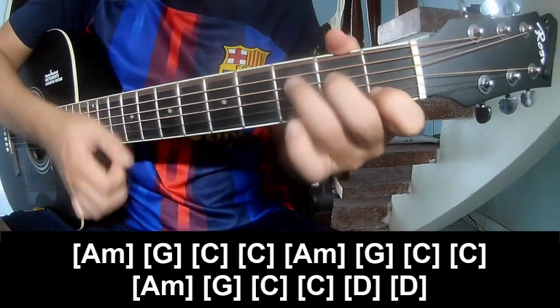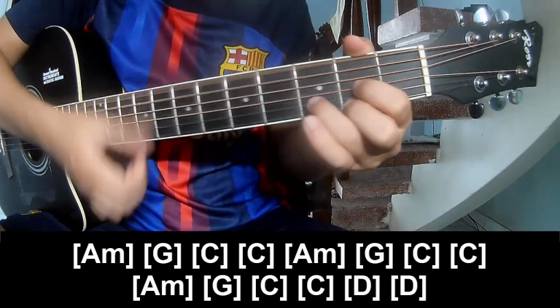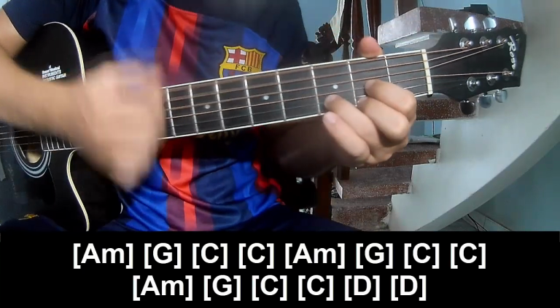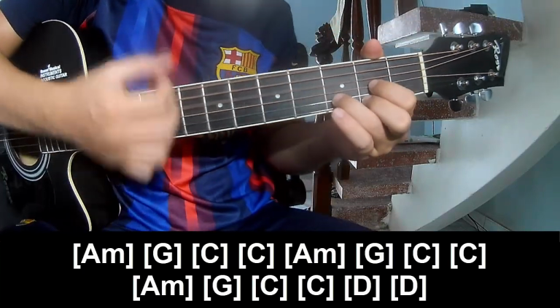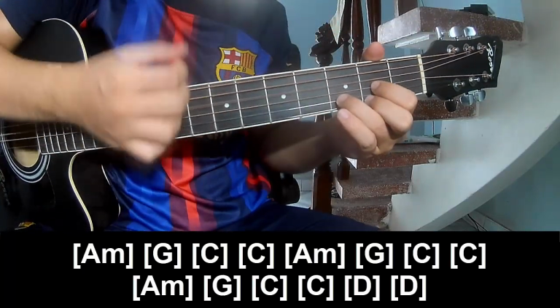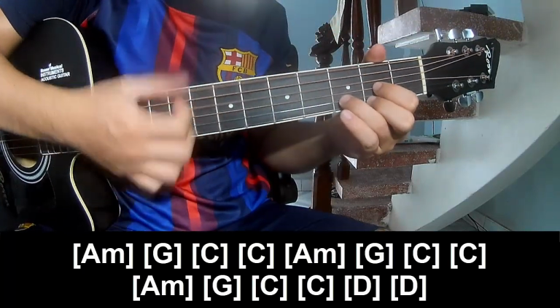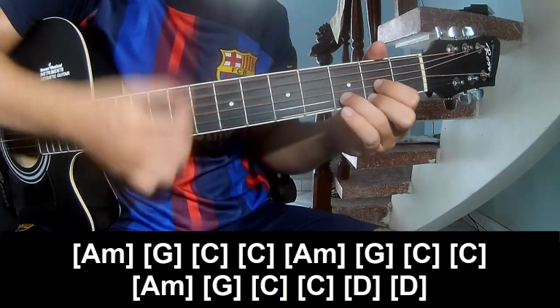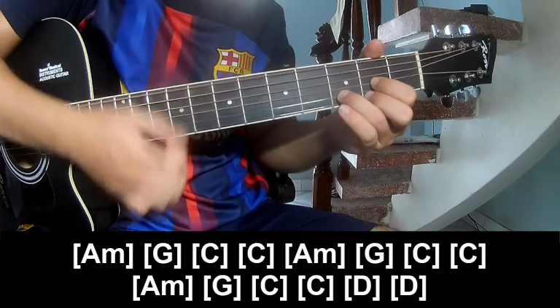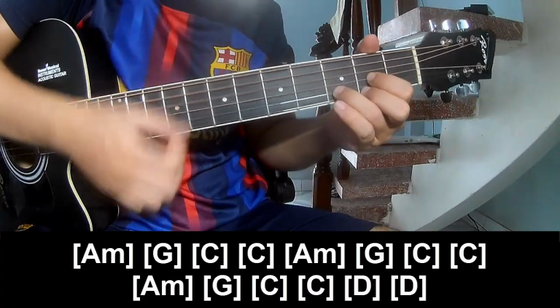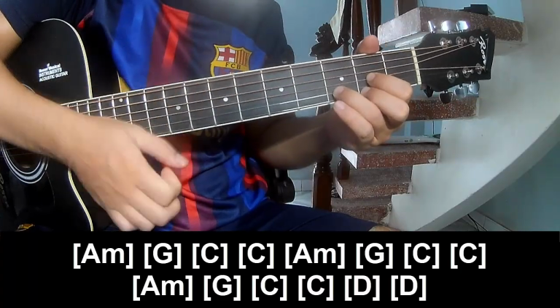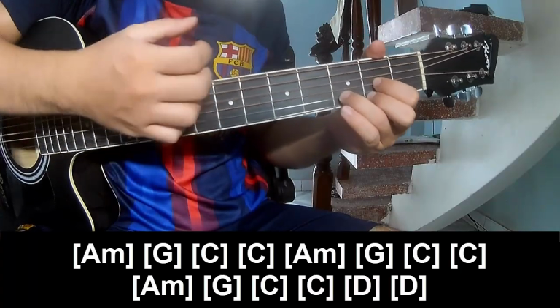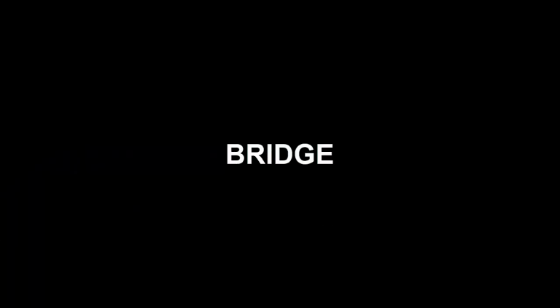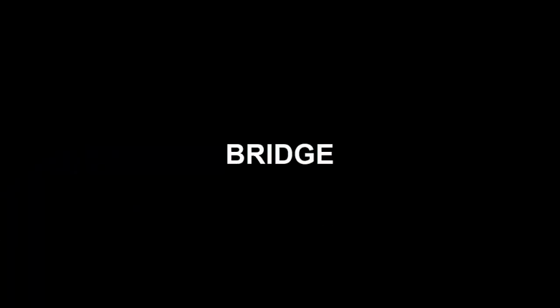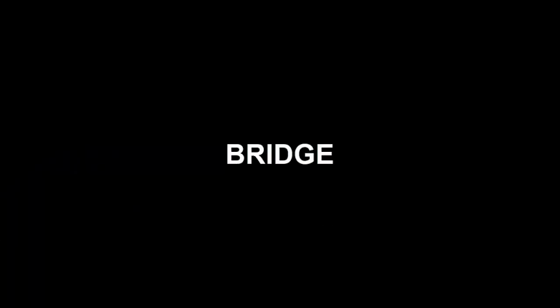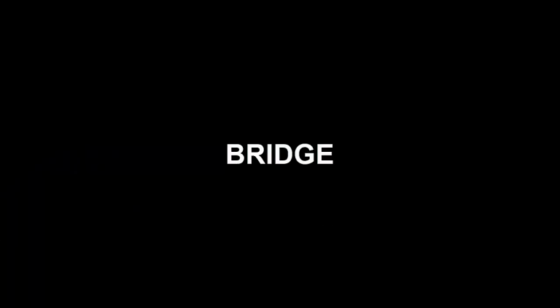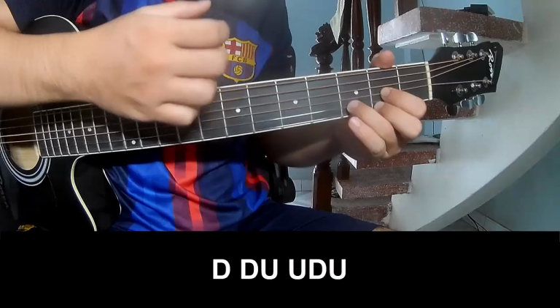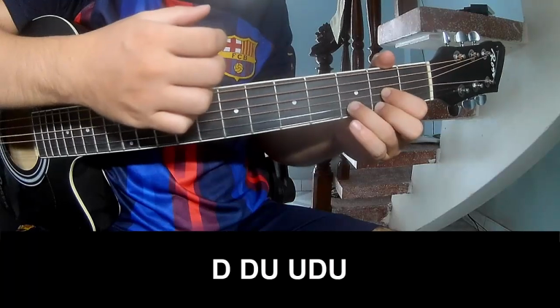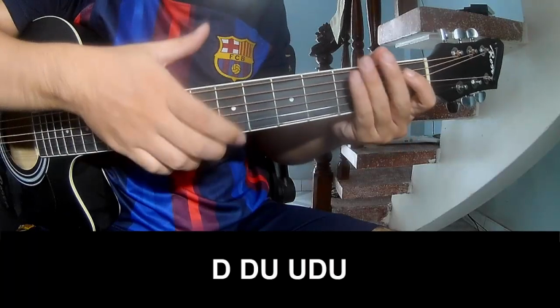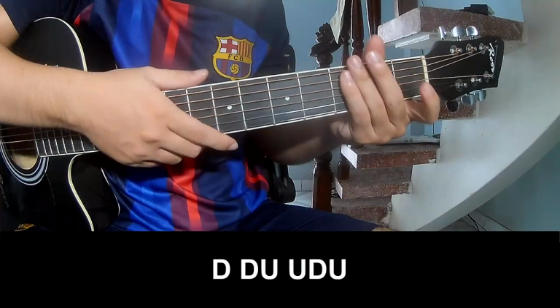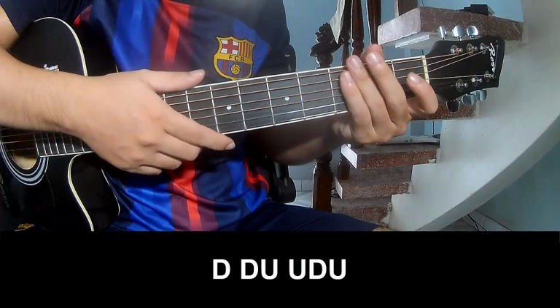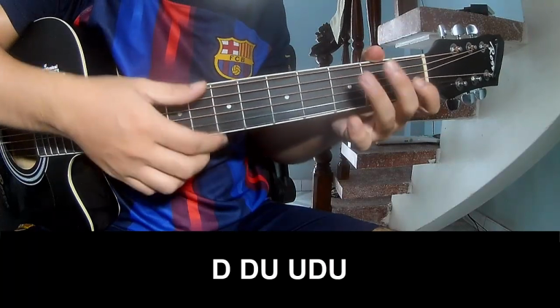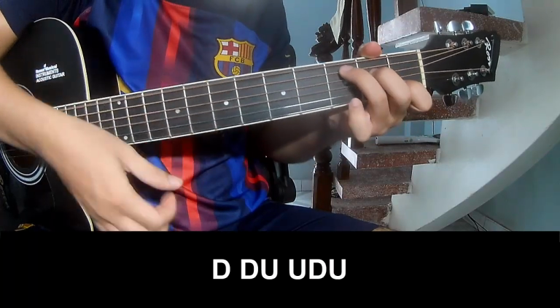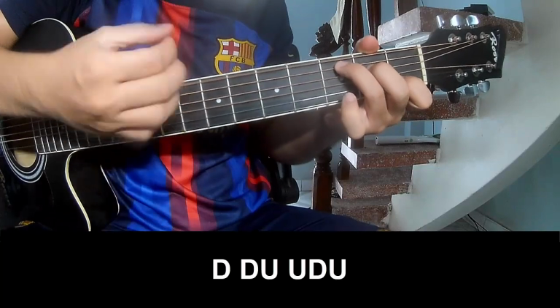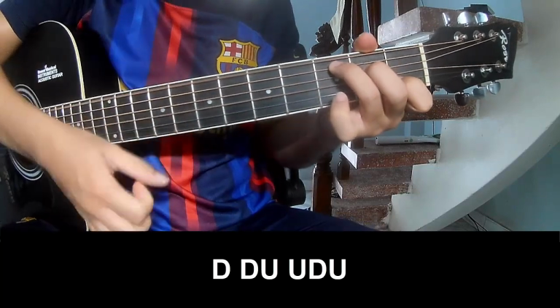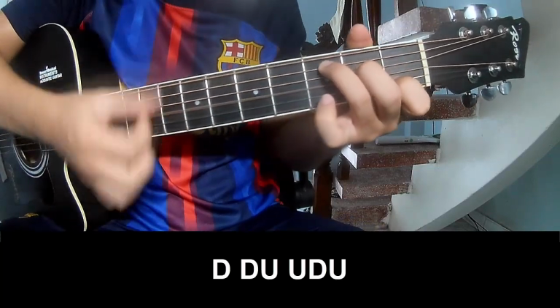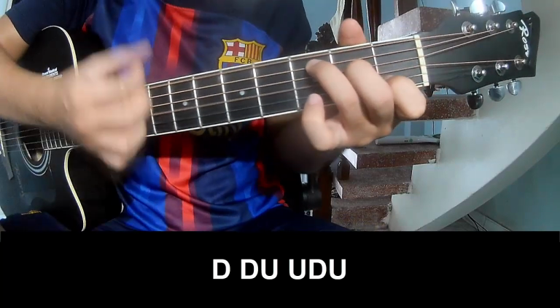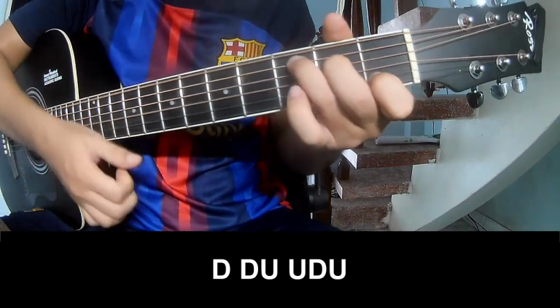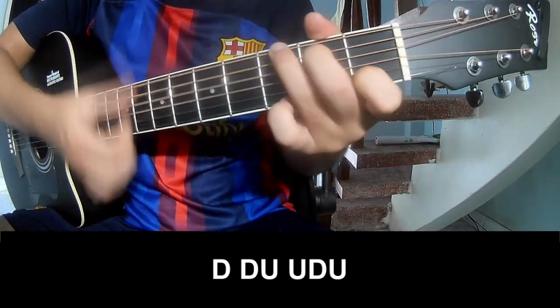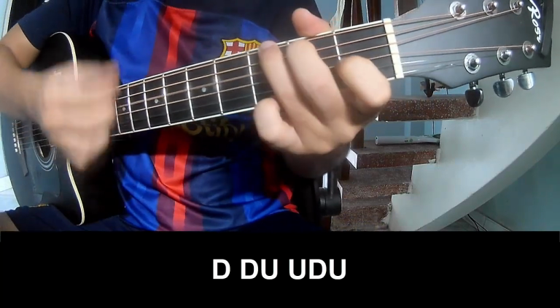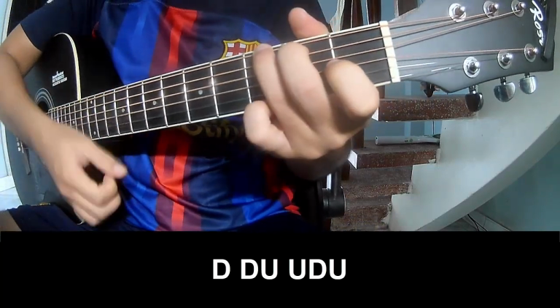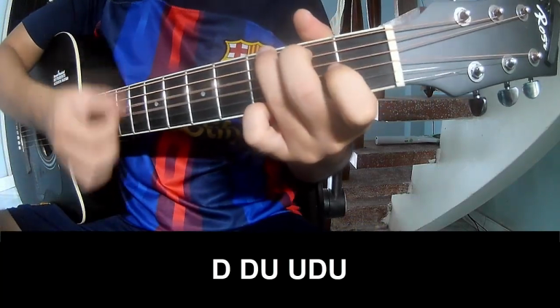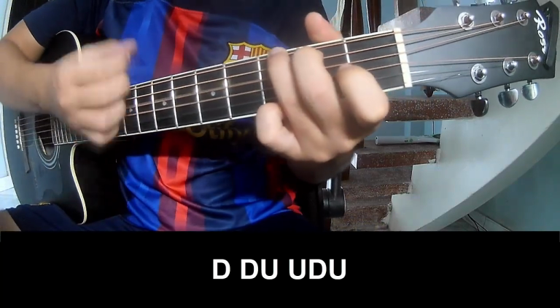And D, D. And C, to play: tau, tau up, up, tap, up, tau up, tau up, up.